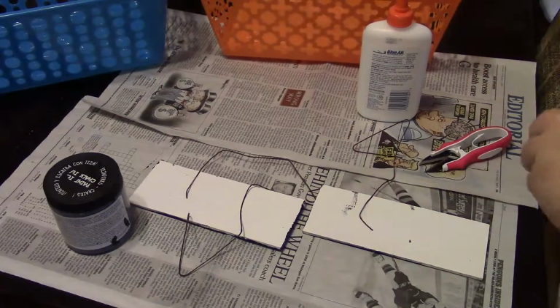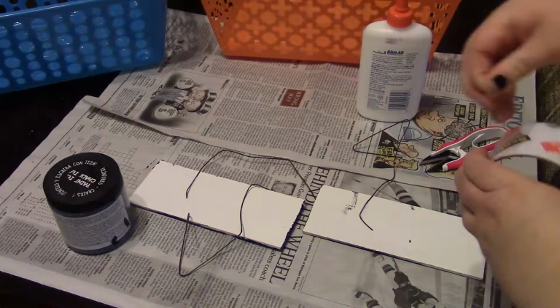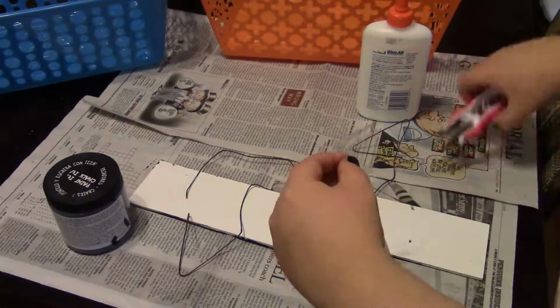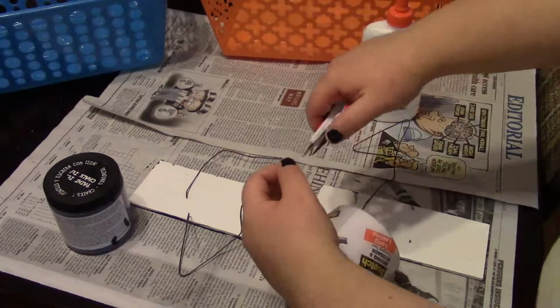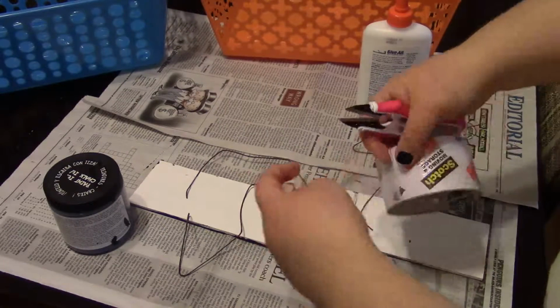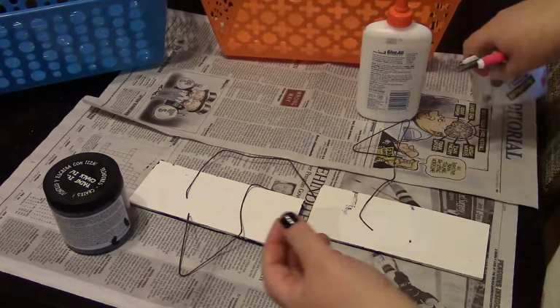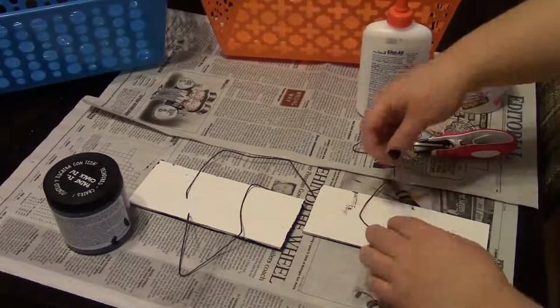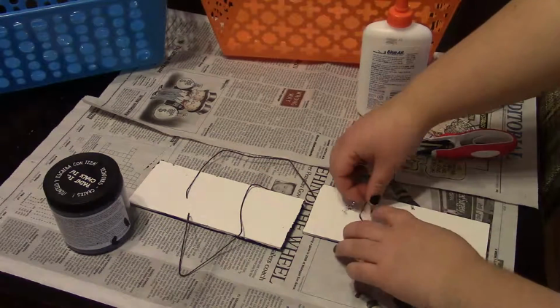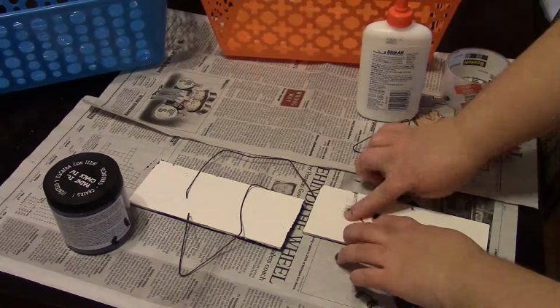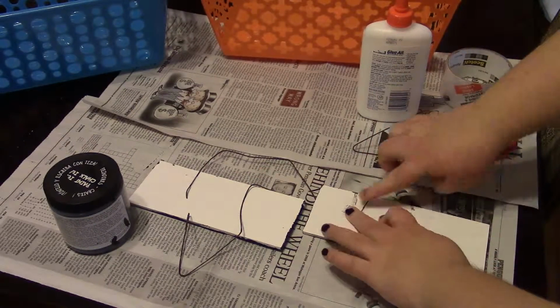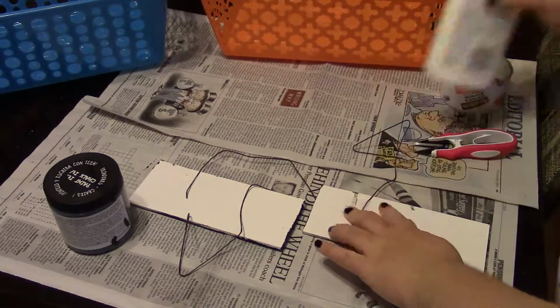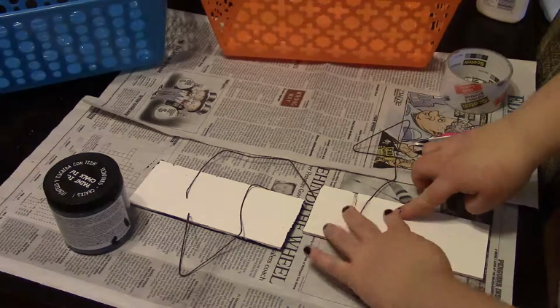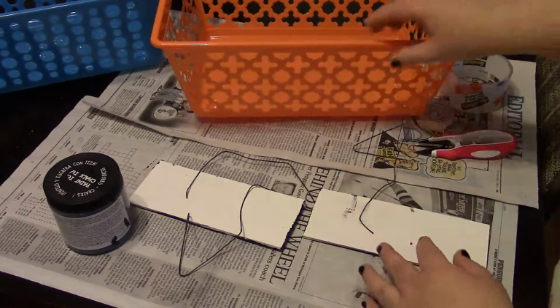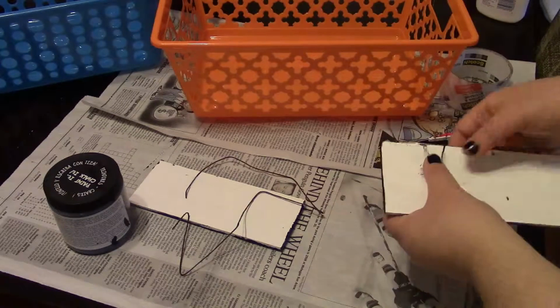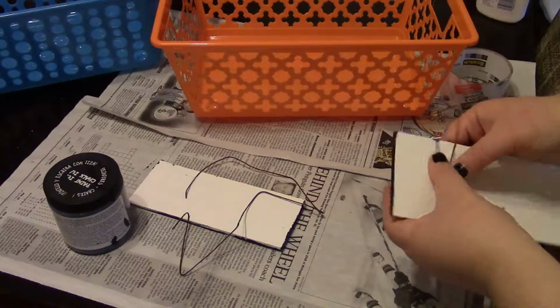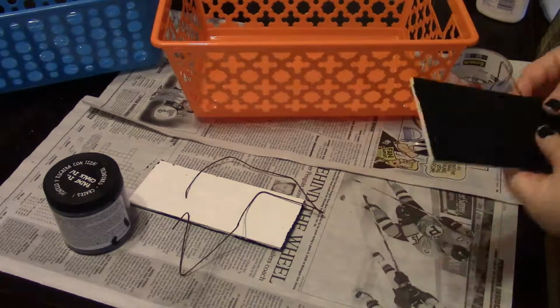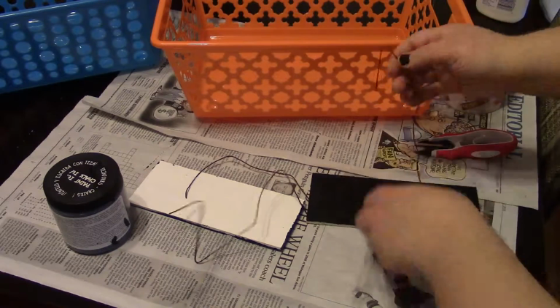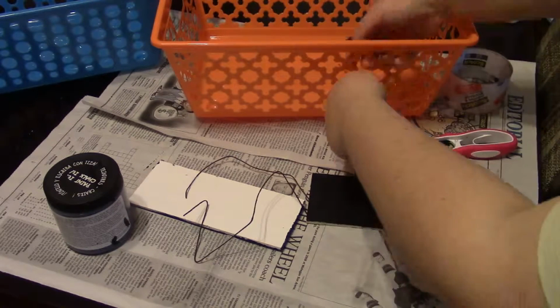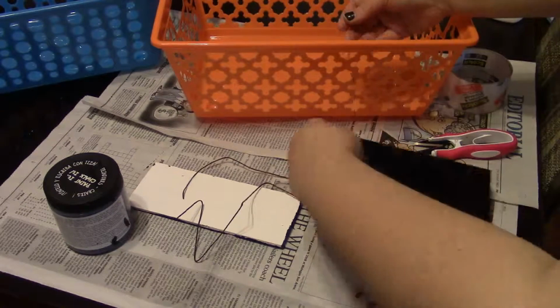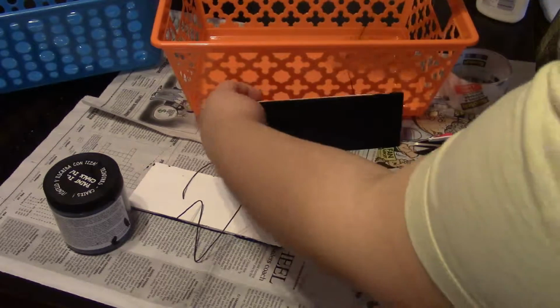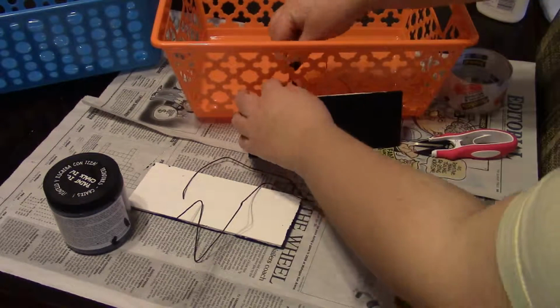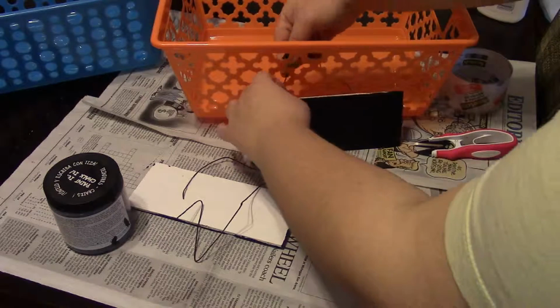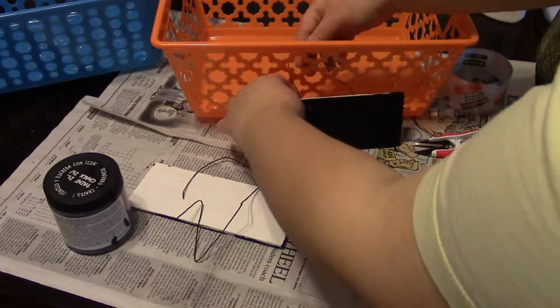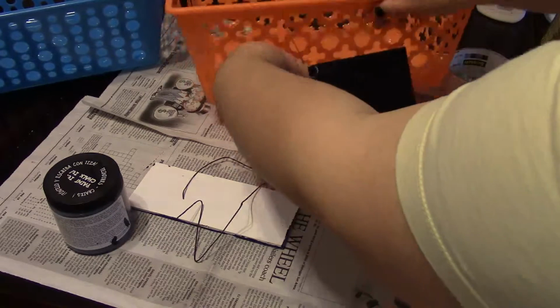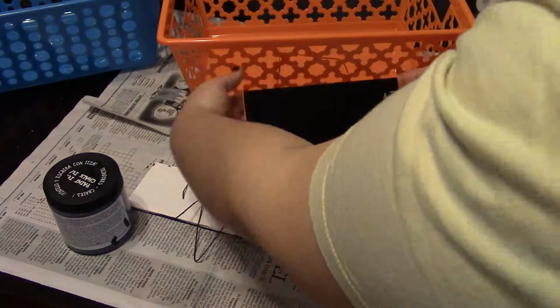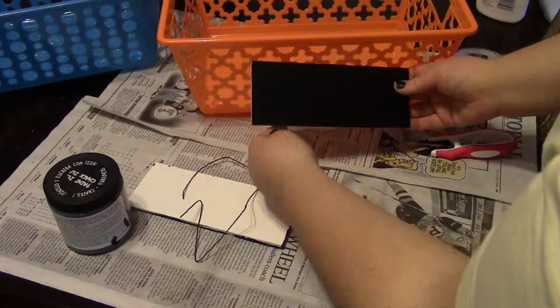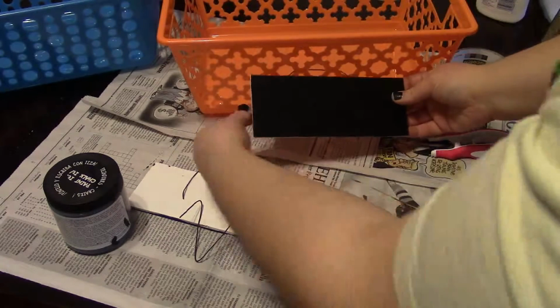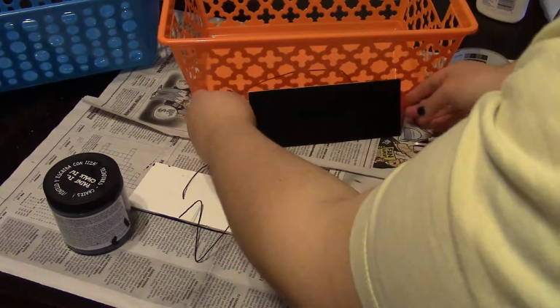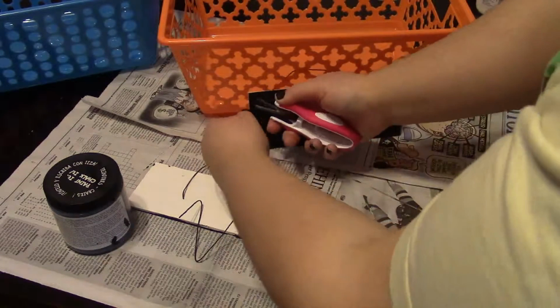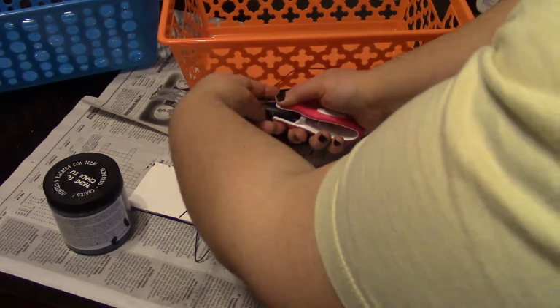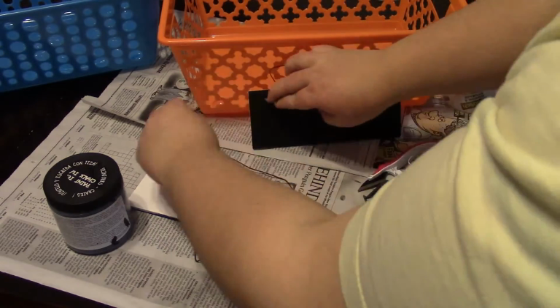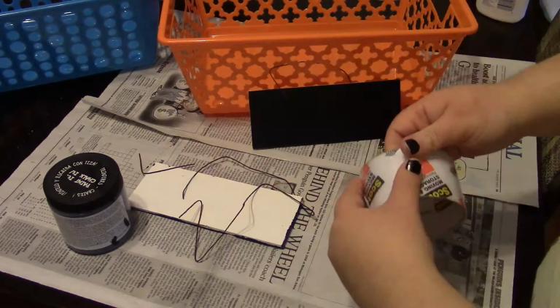After the paint is completely dry, turn them over and use scissors and heavy duty tape to secure the rope to just one side. I tried with glue but it didn't work very well. Pull the rope through the basket and secure again with tape.